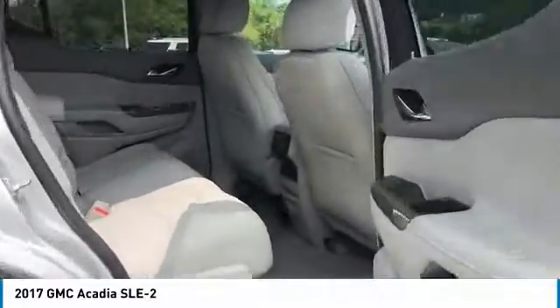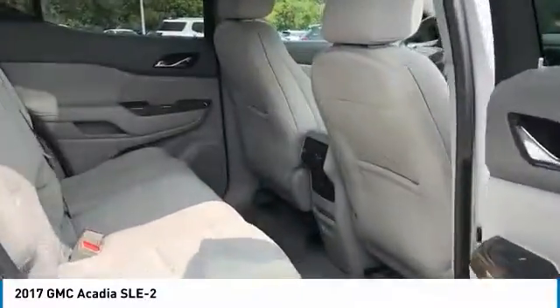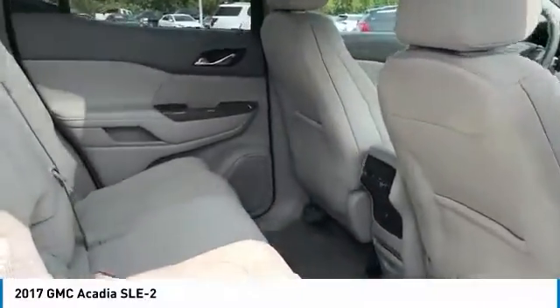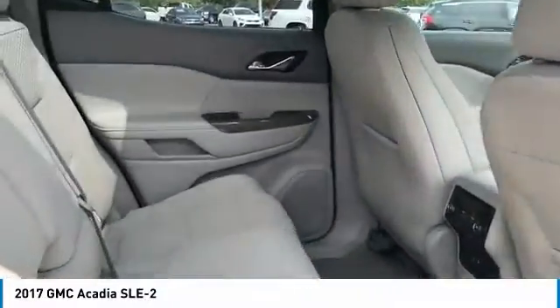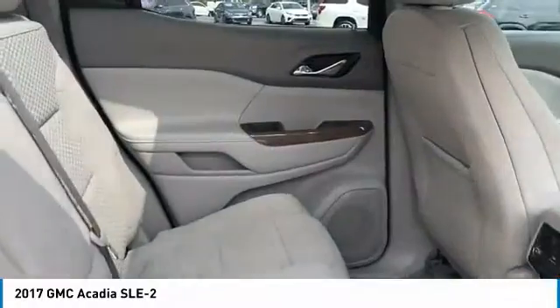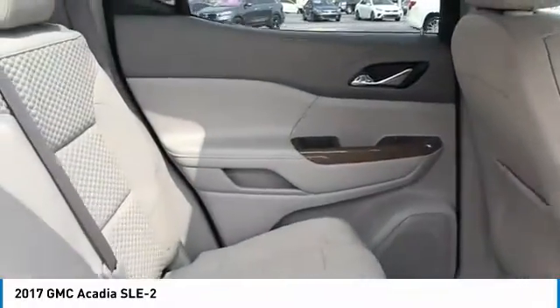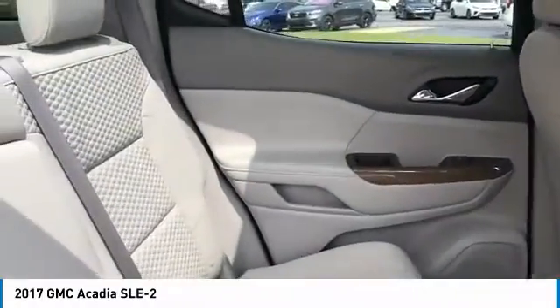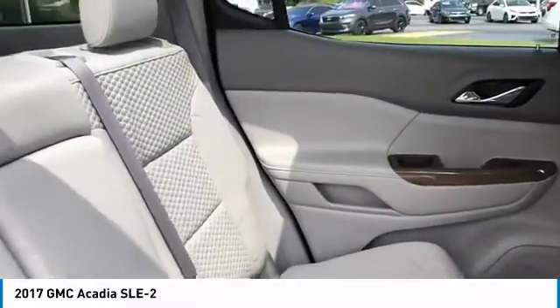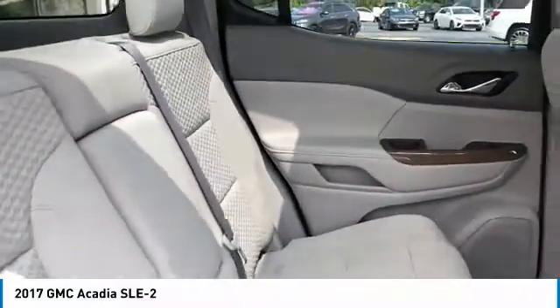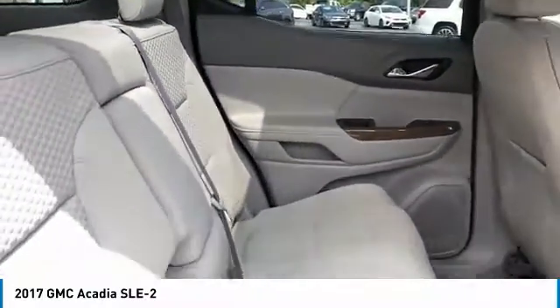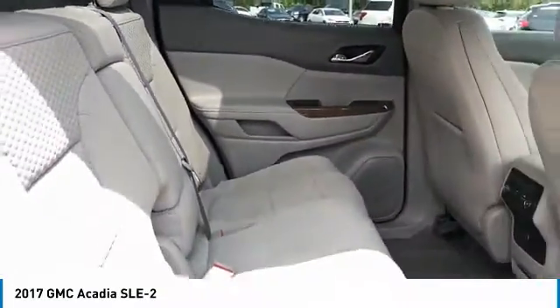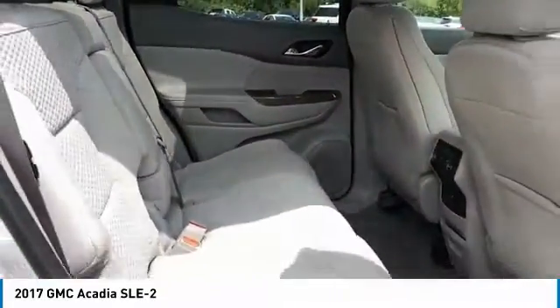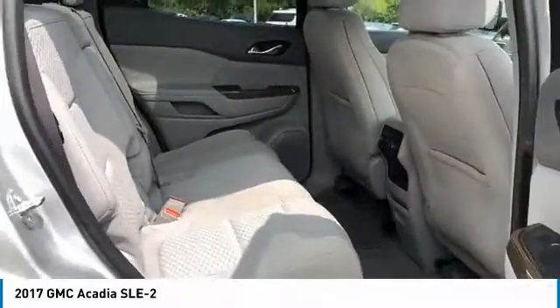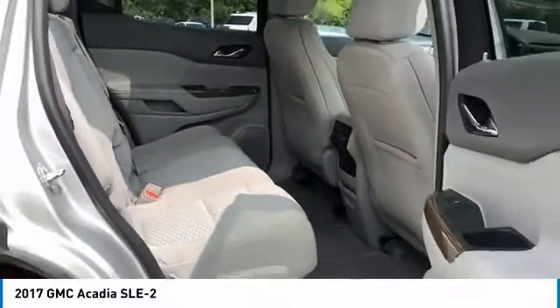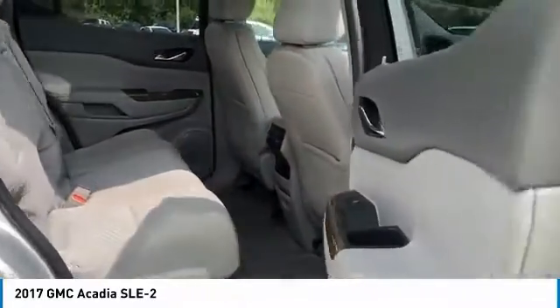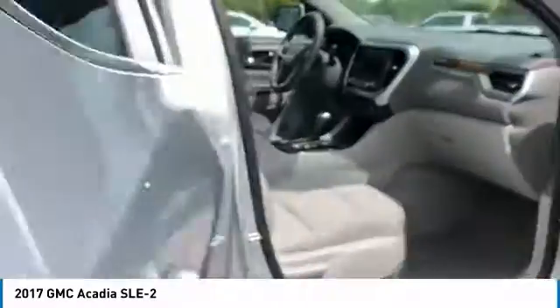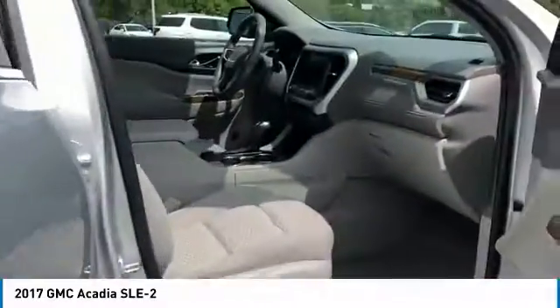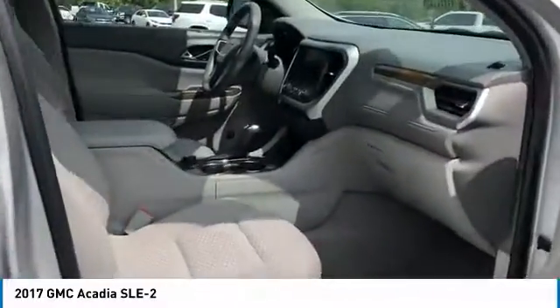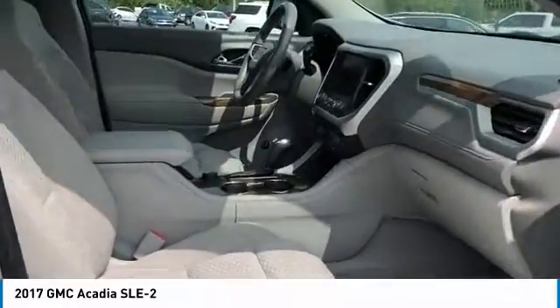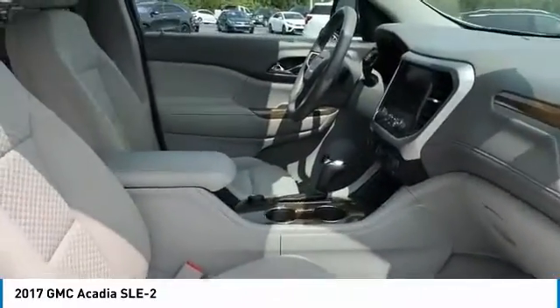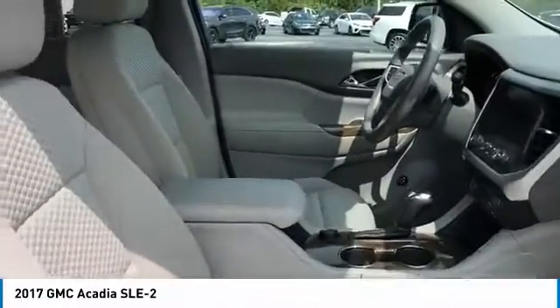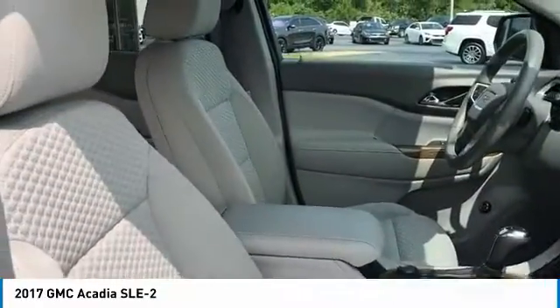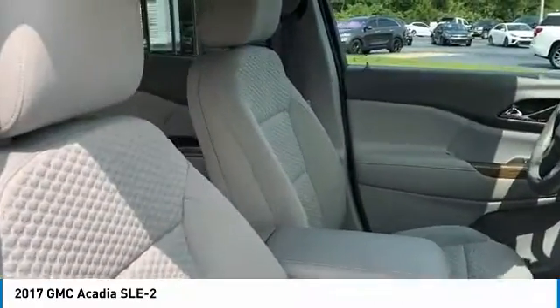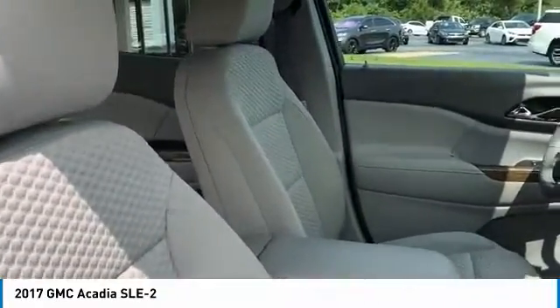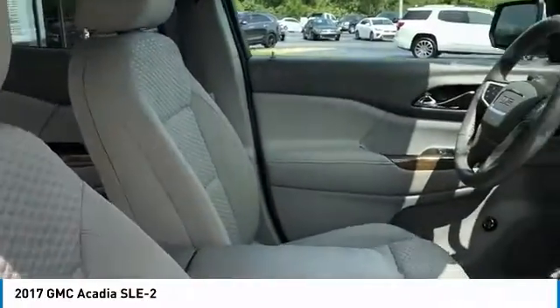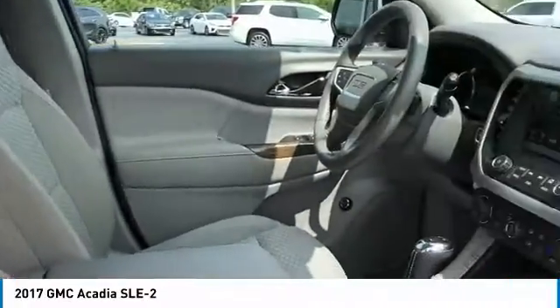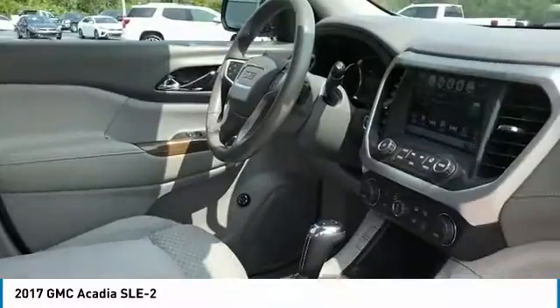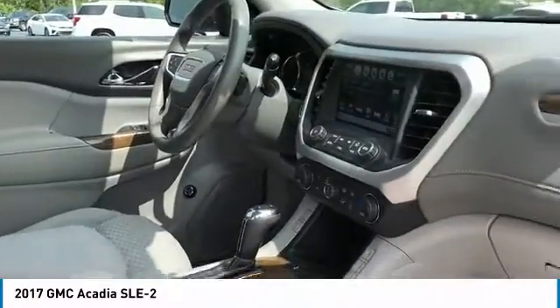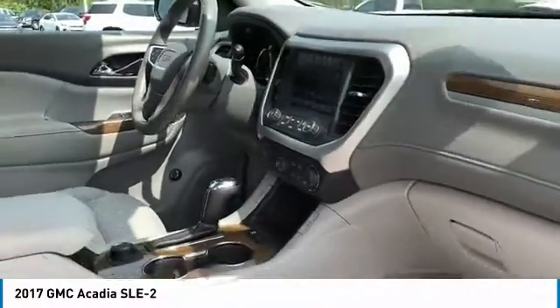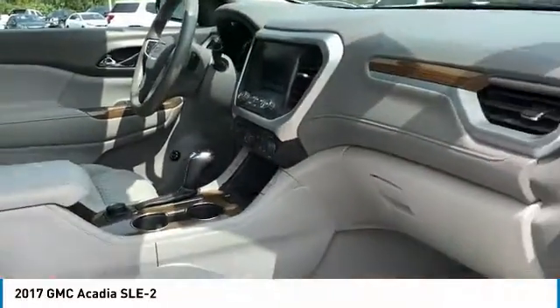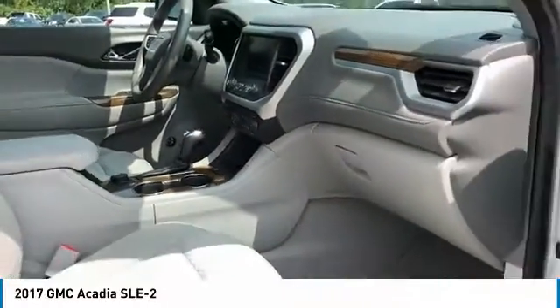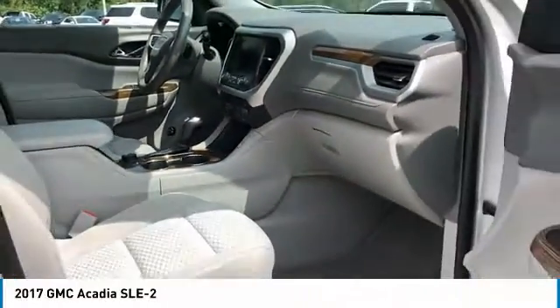Here are some of this vehicle's great options: aluminum wheels, heated side mirrors, daytime running lights, remote keyless entry, fog lights, remote trunk release, FWD, mirror memory, cruise control, child safety locks.